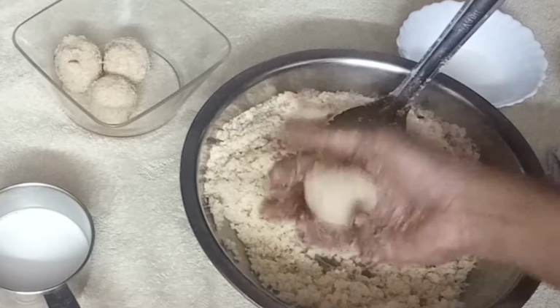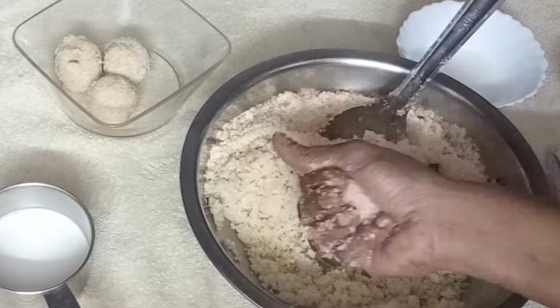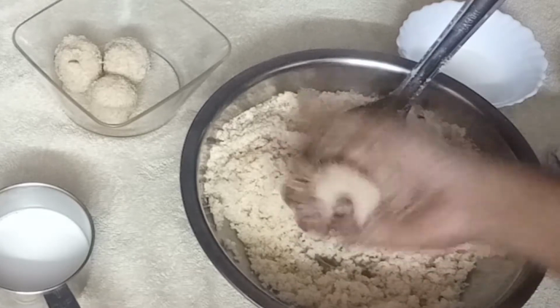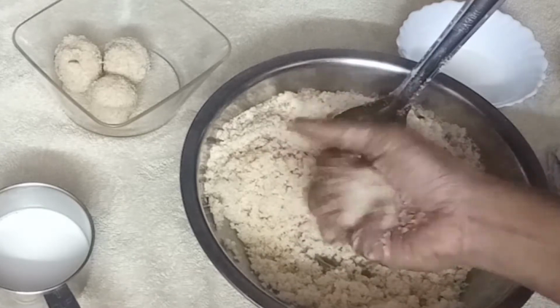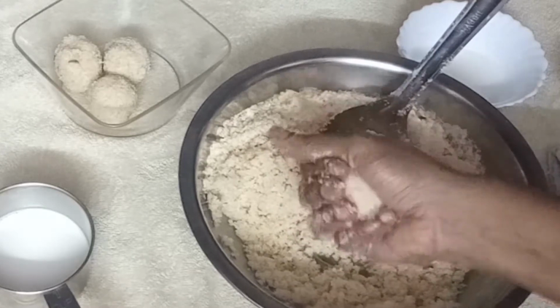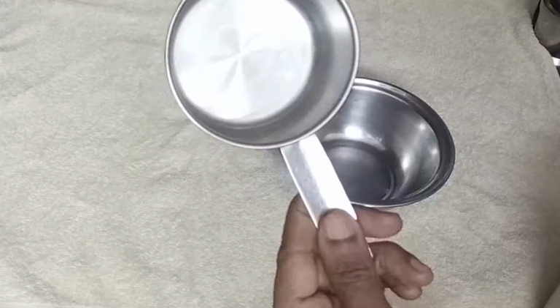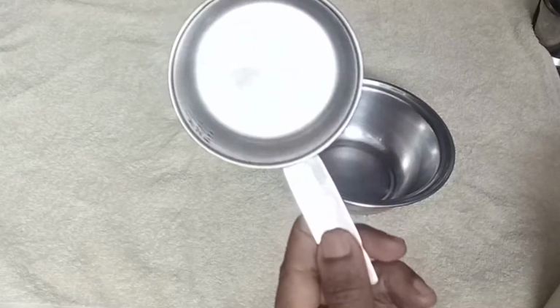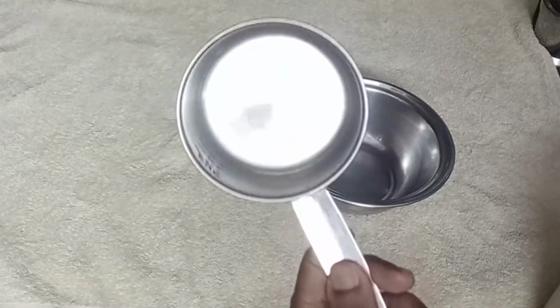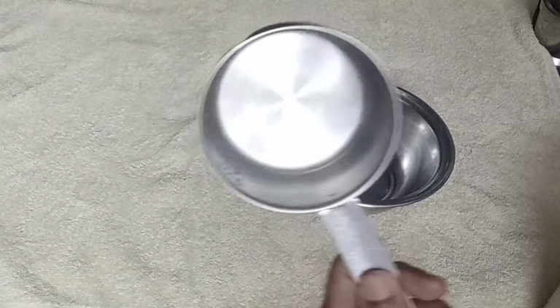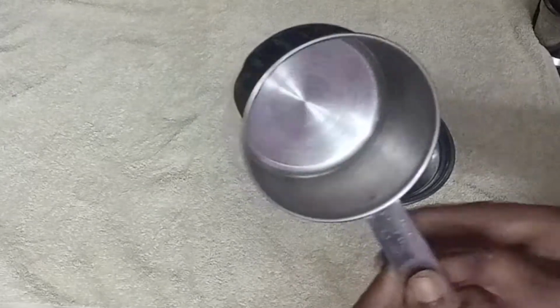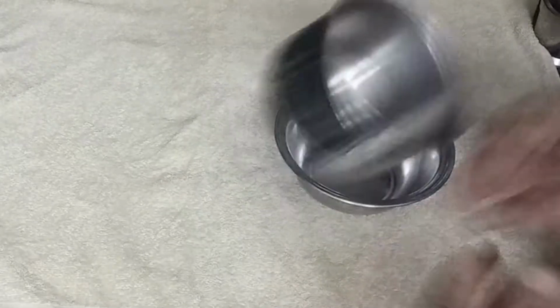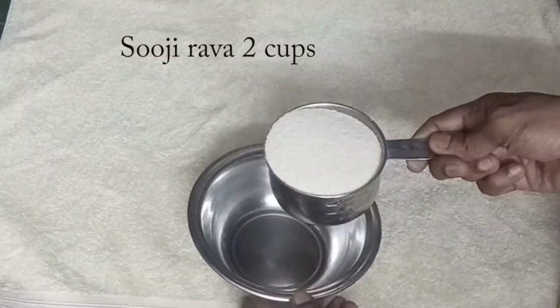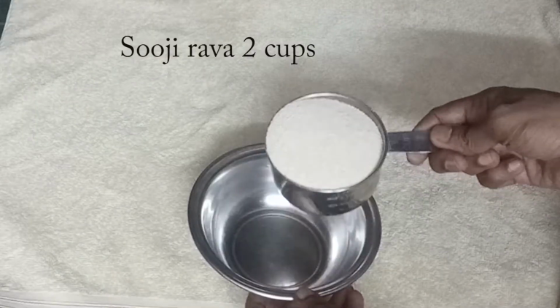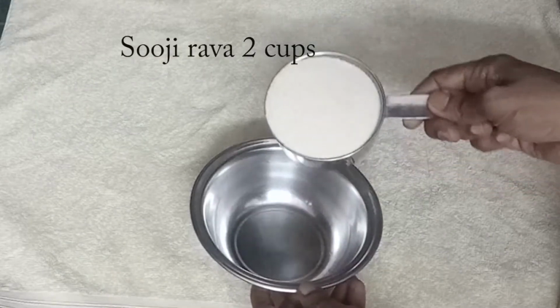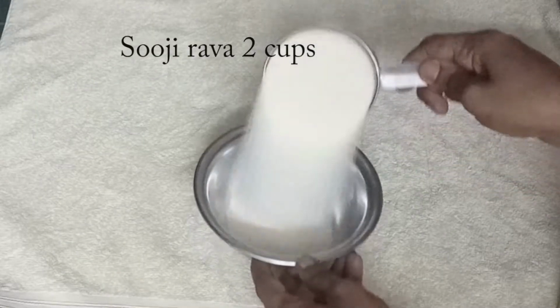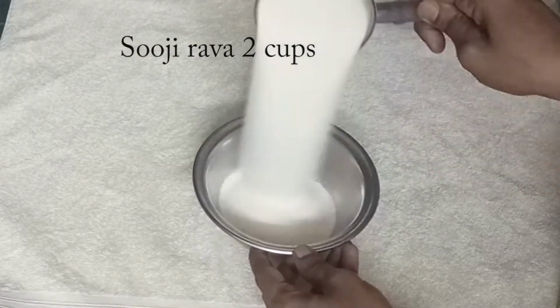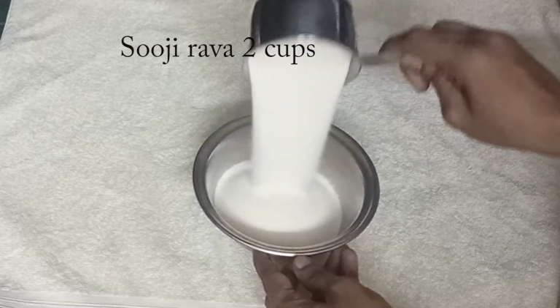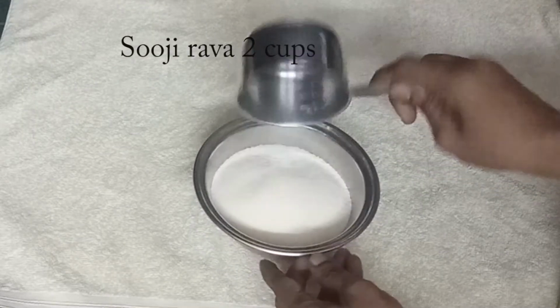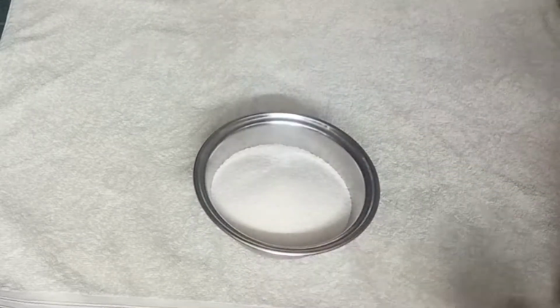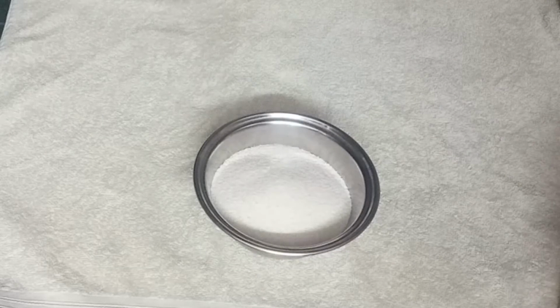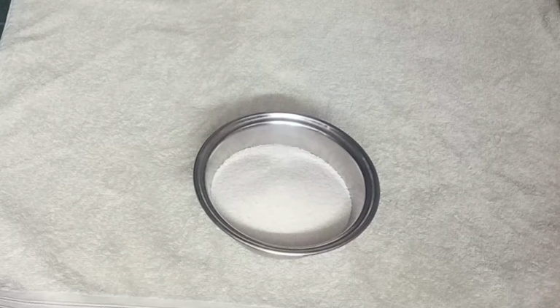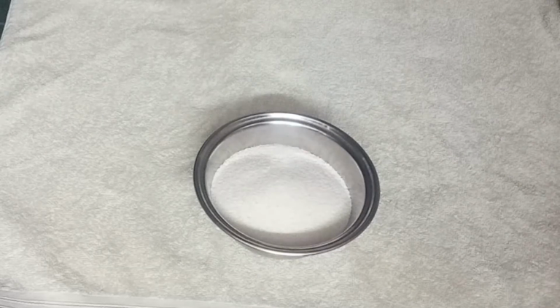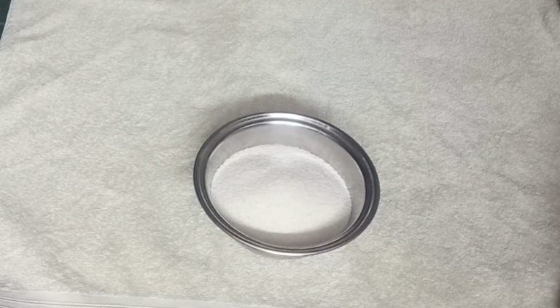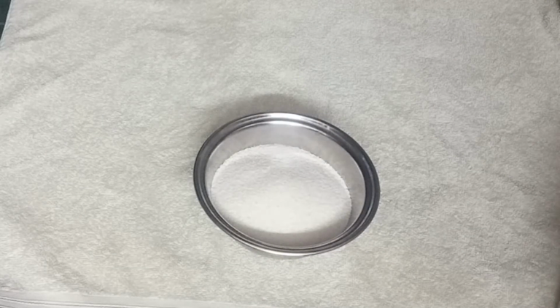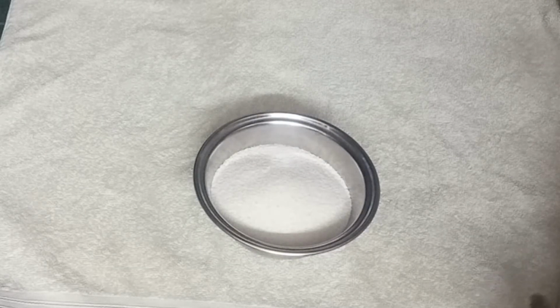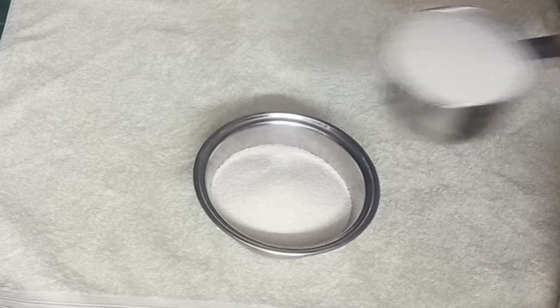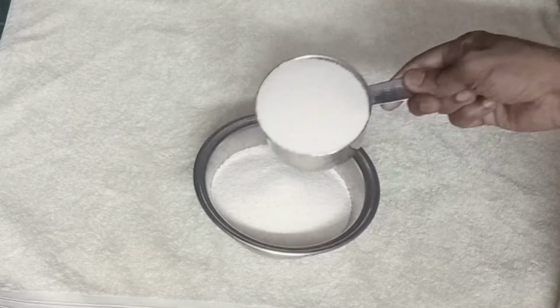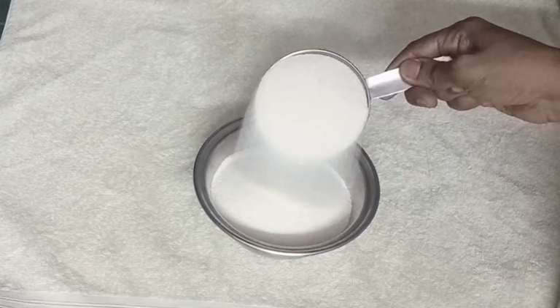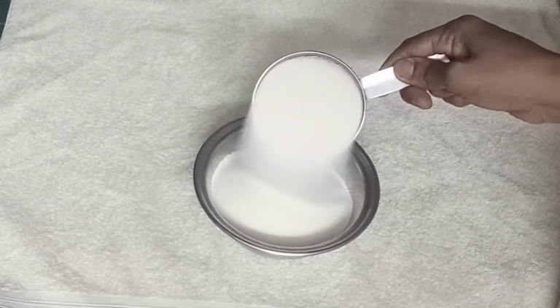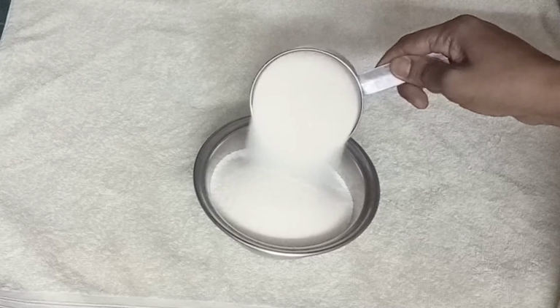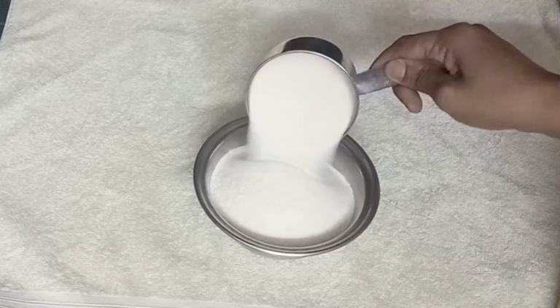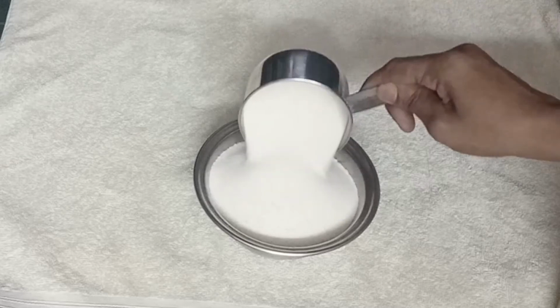I am going to use 500 grams of sugar. I am going to give you 250 ml — this cup, 250 ml this cup. I am going to add 2 cups of sugar.